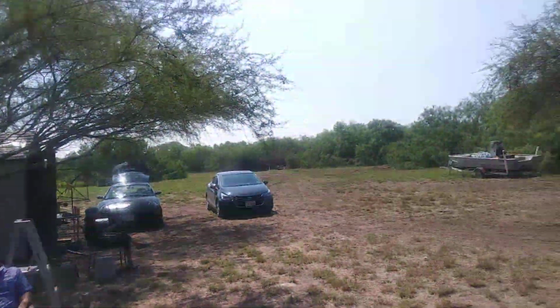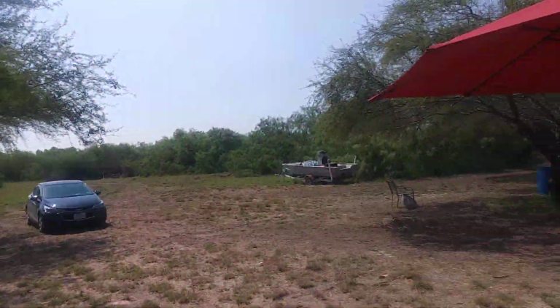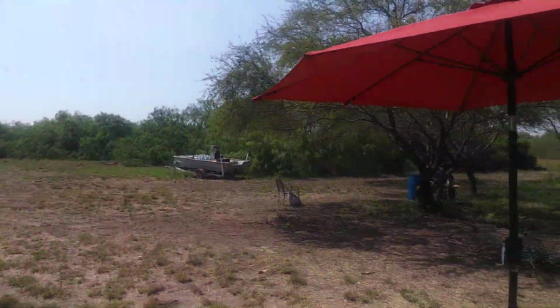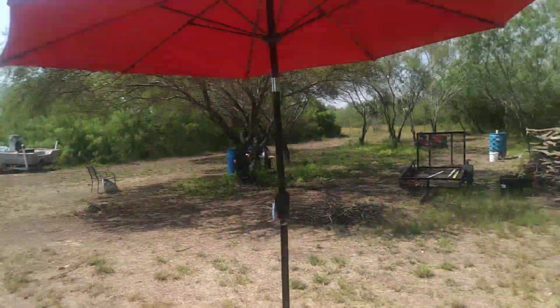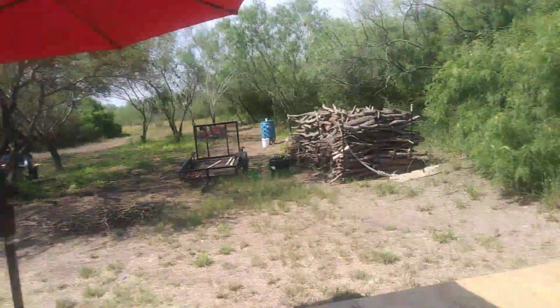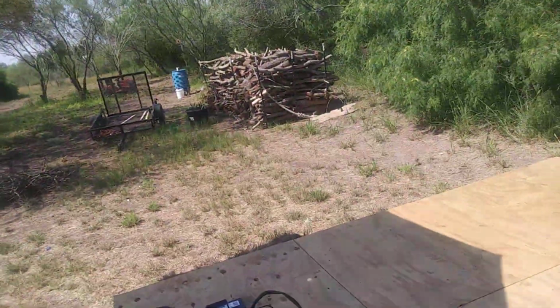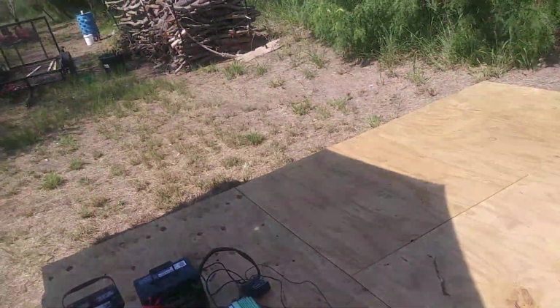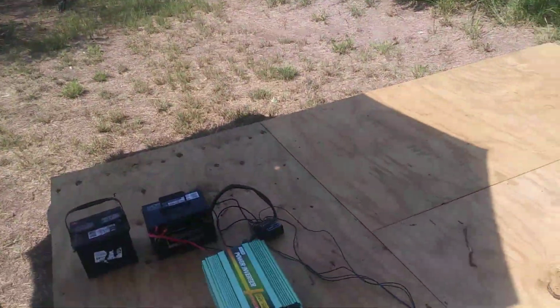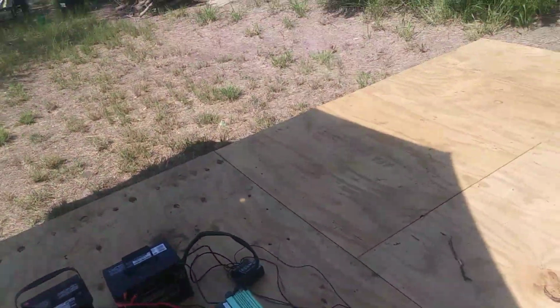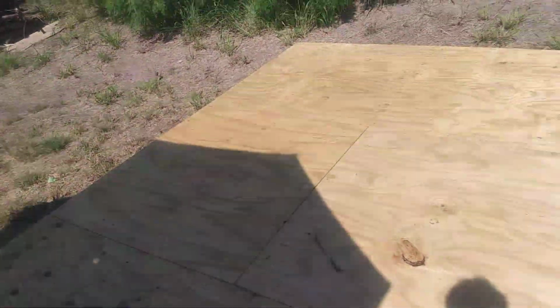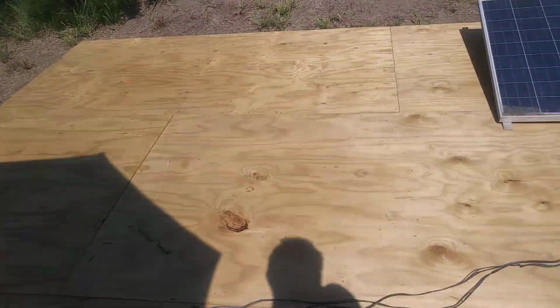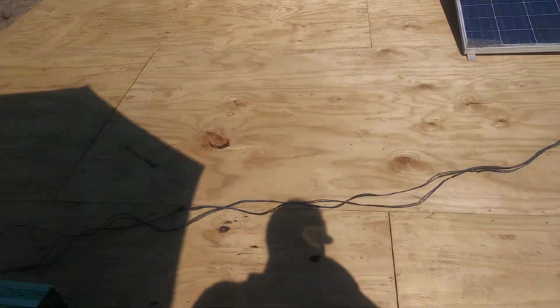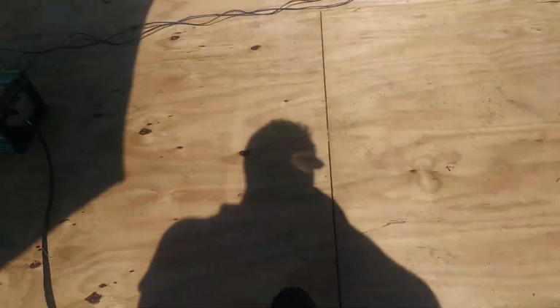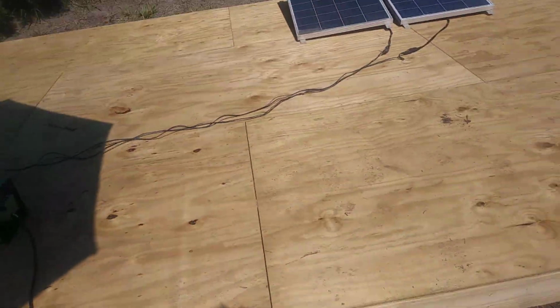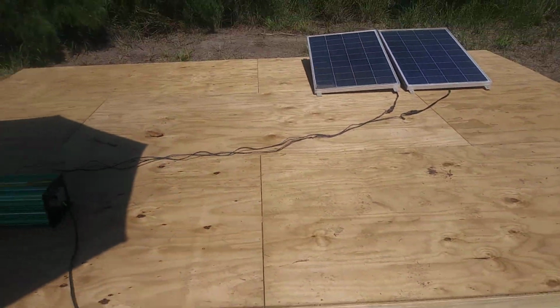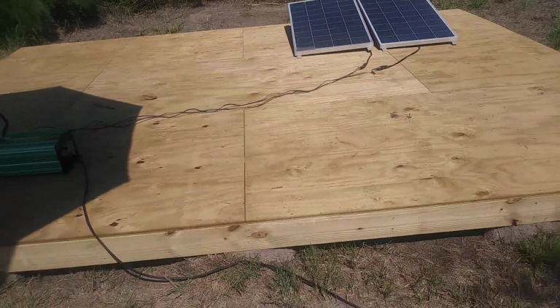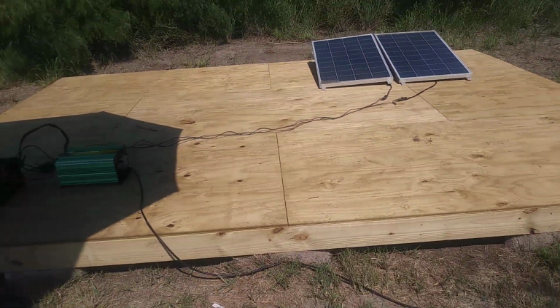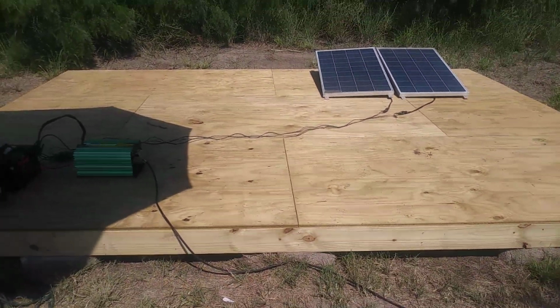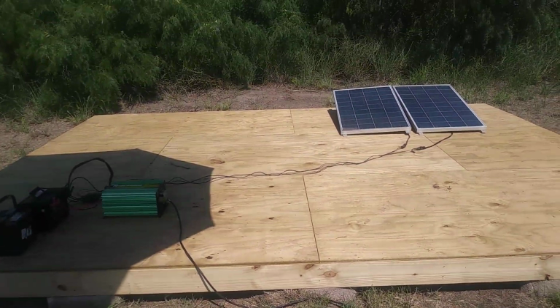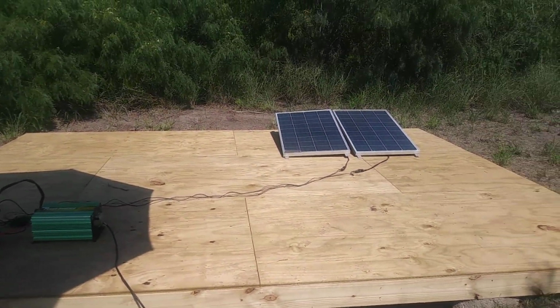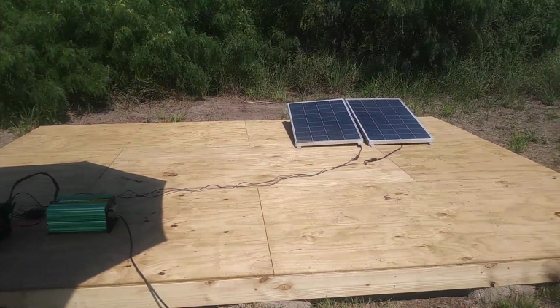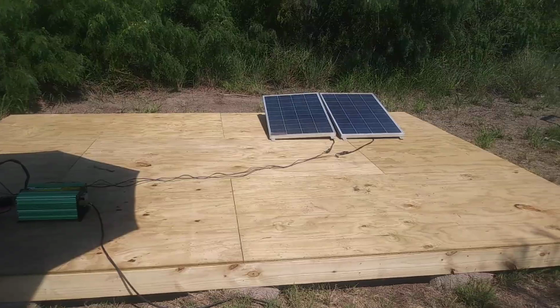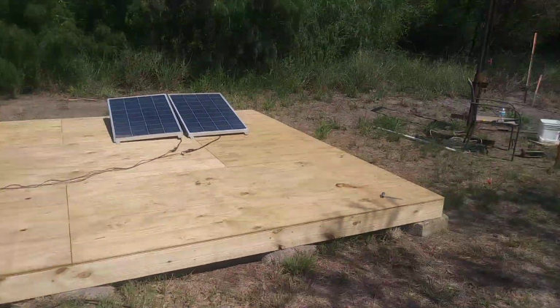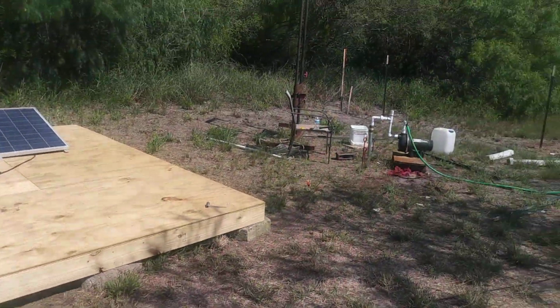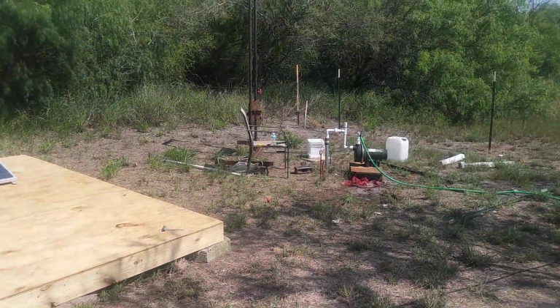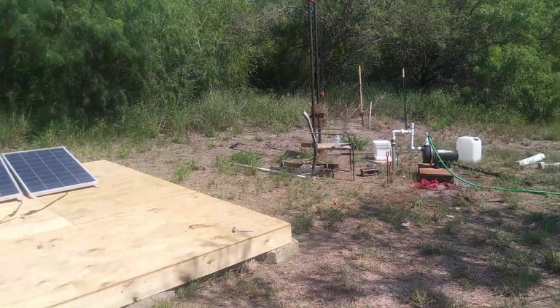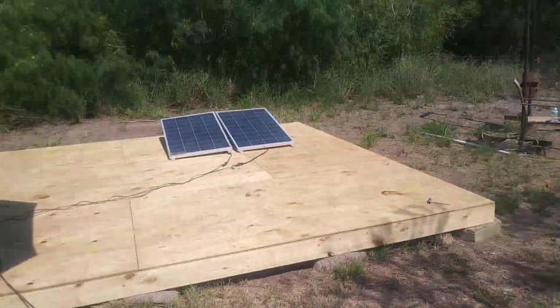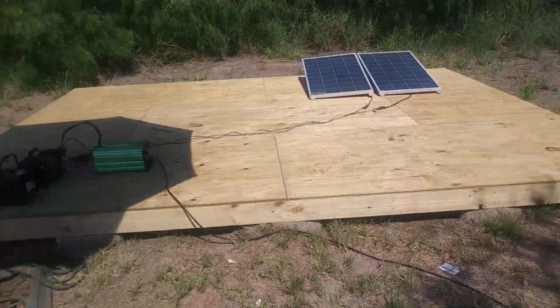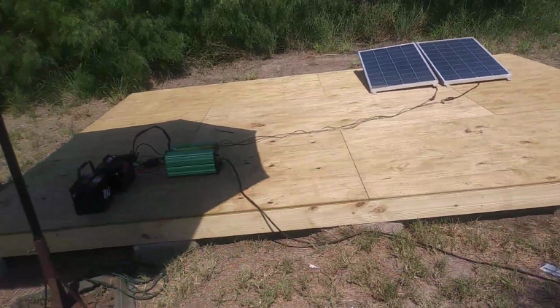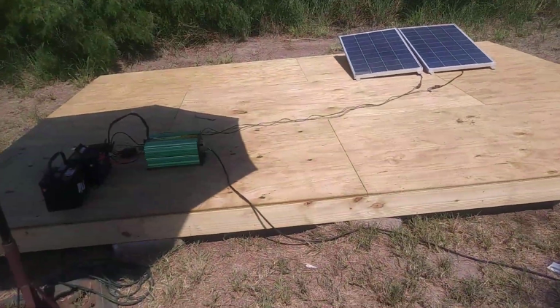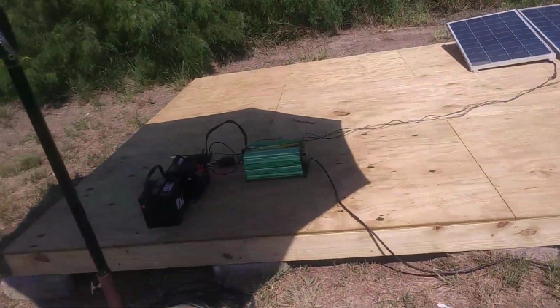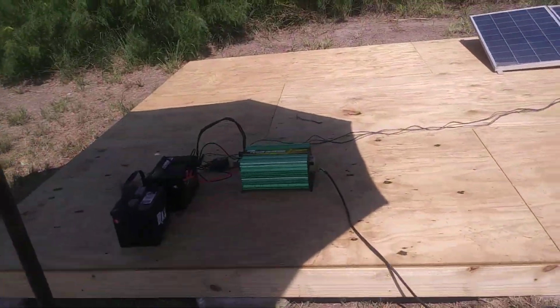I'm building a little shed right here, and I'm gonna get some more solar panels to put up on the roof. Before we know it, we'll have power. This inverter here works real good.